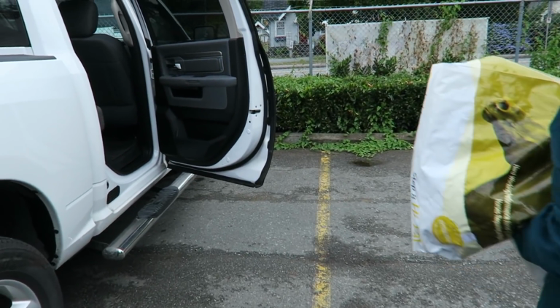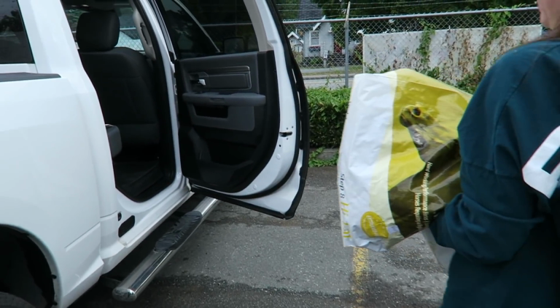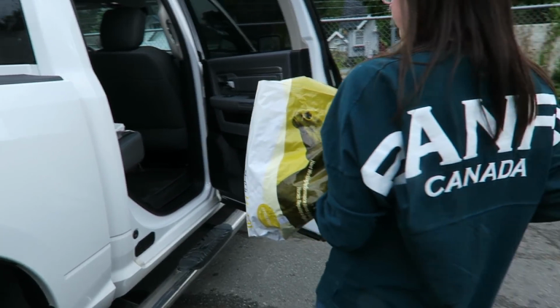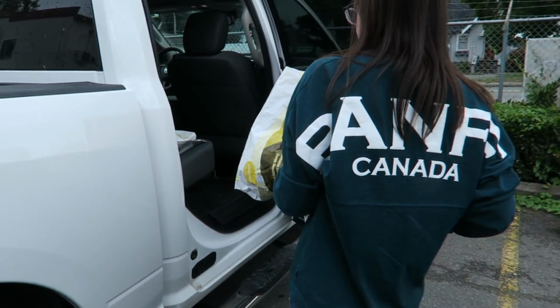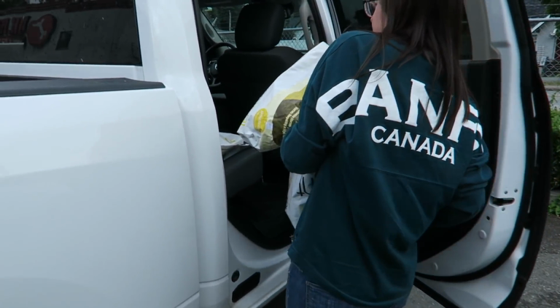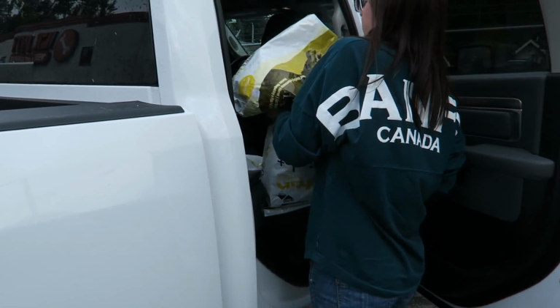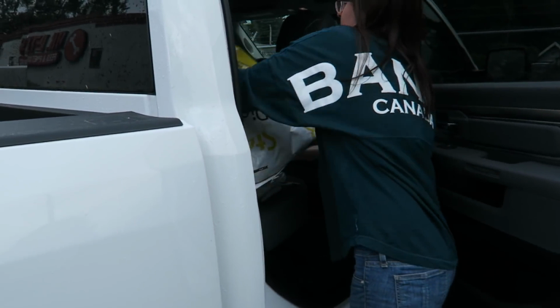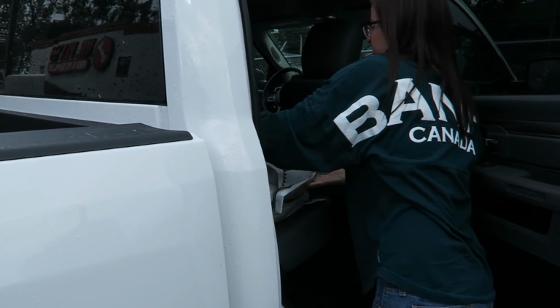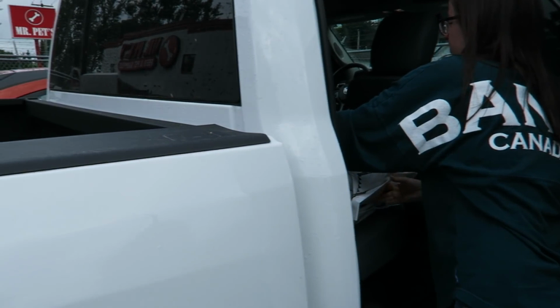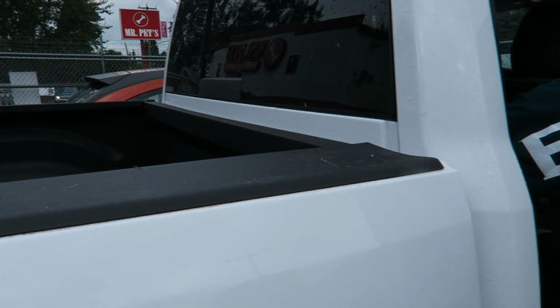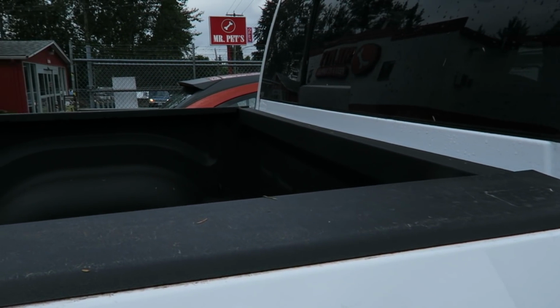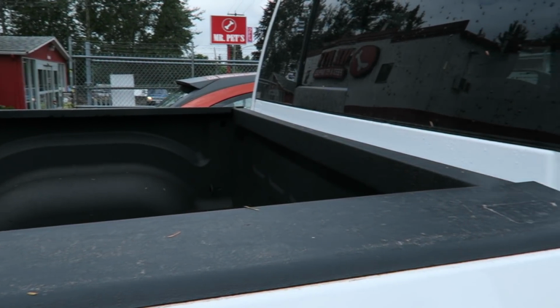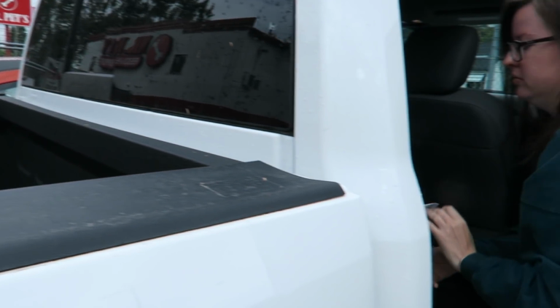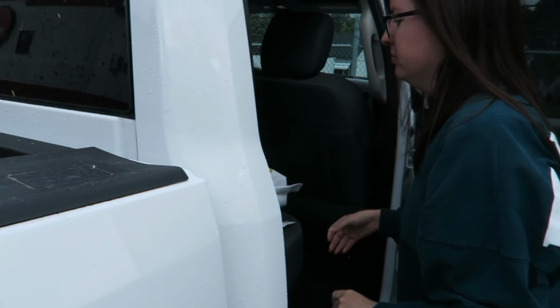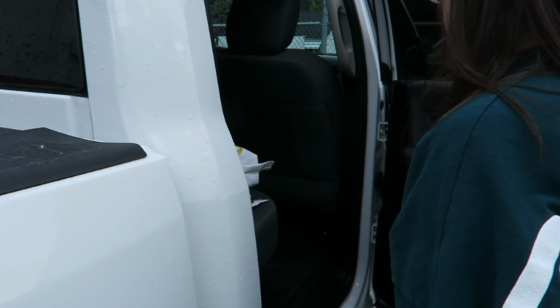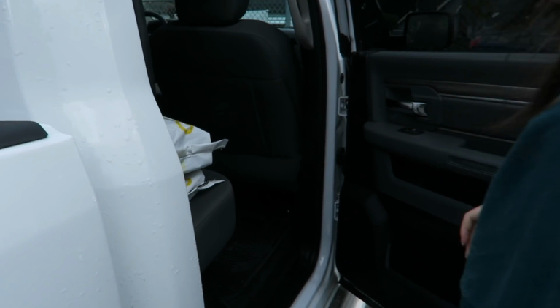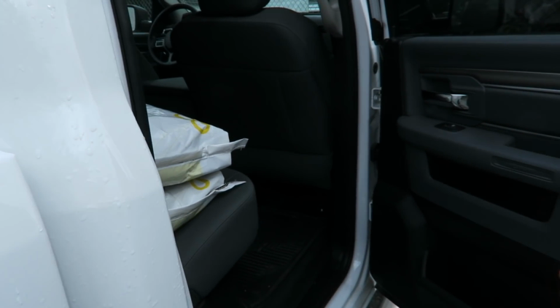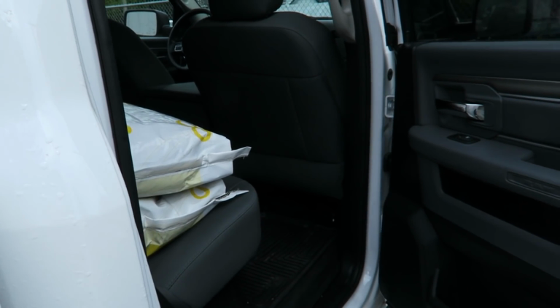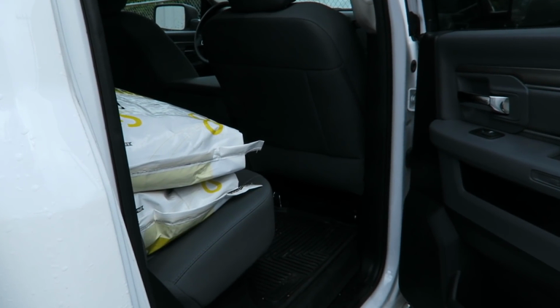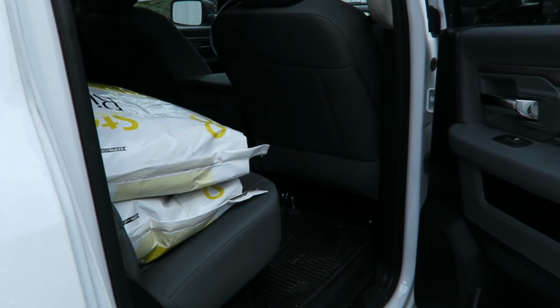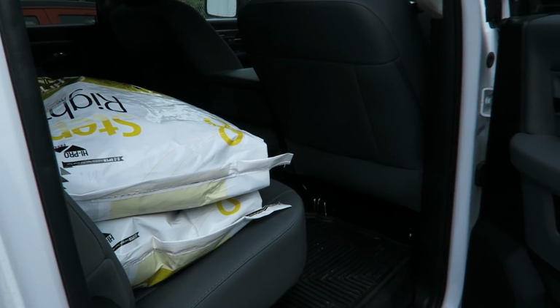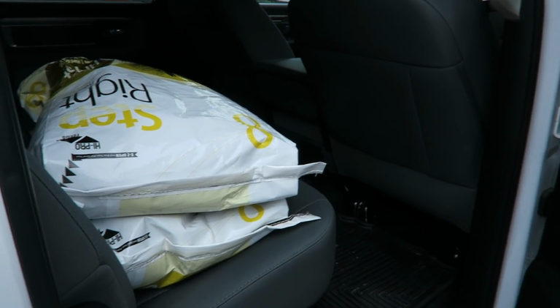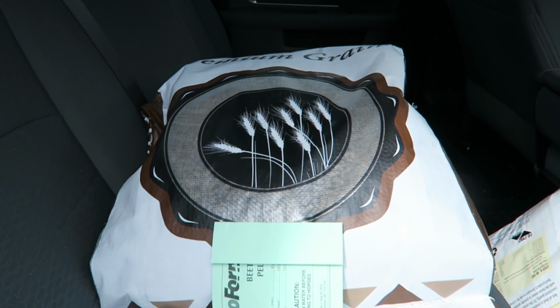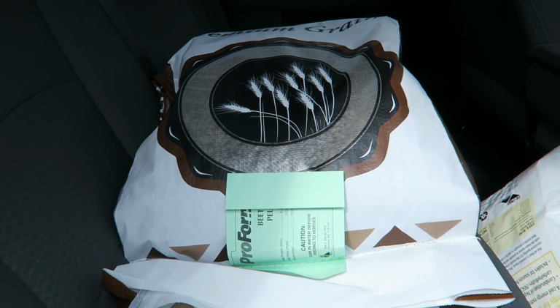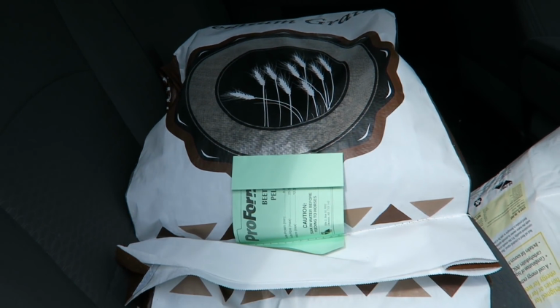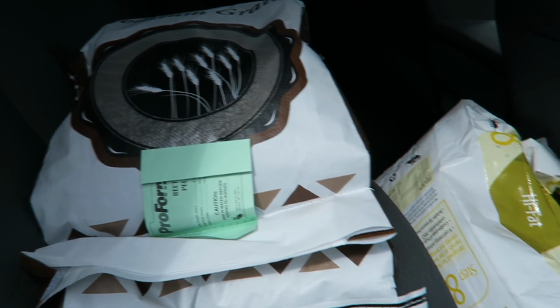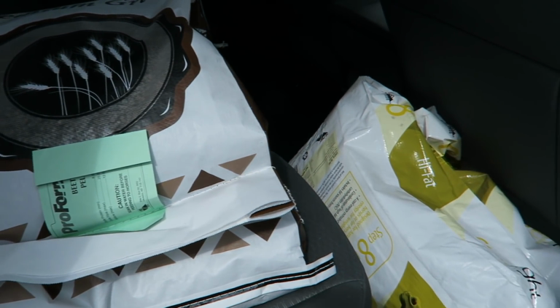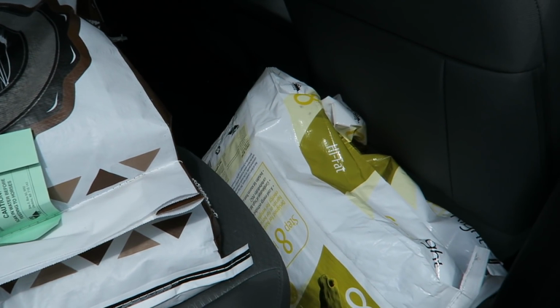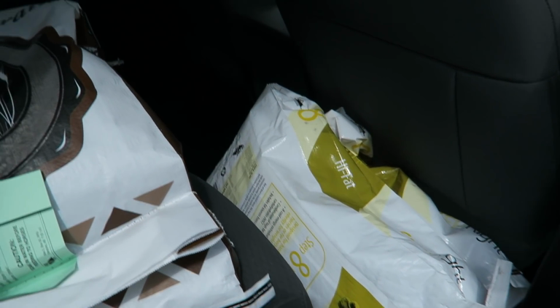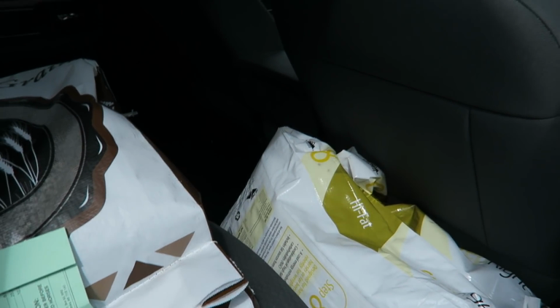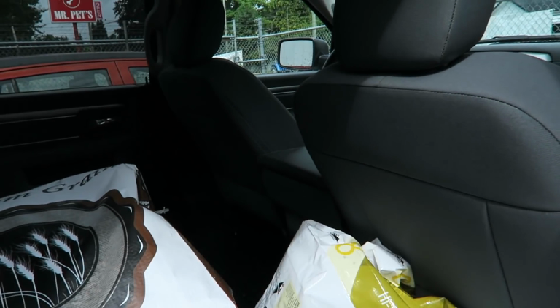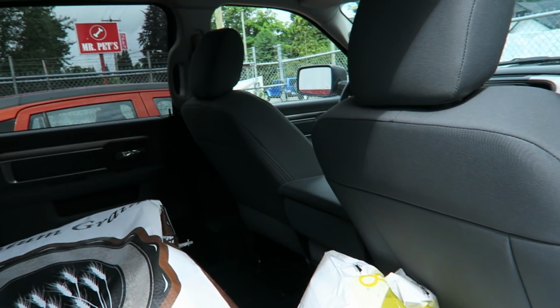We're getting the horse food but we have to put it in the back seat of my truck because I don't have a cover on it and it's kind of raining, so we don't want them to get wet. We just got two bags of beet pulp and two bags of Step 8, and now we're going to Tim Horton's.